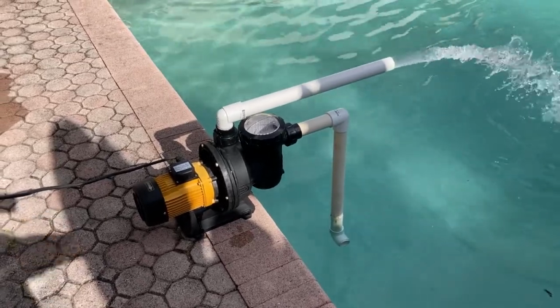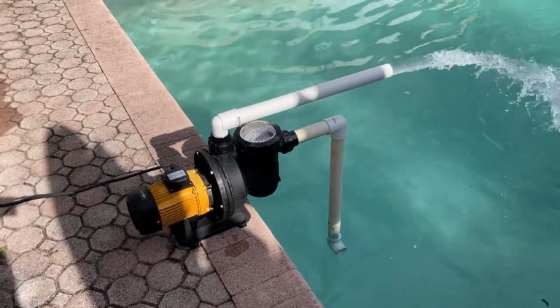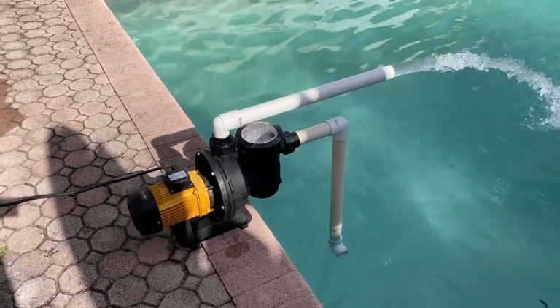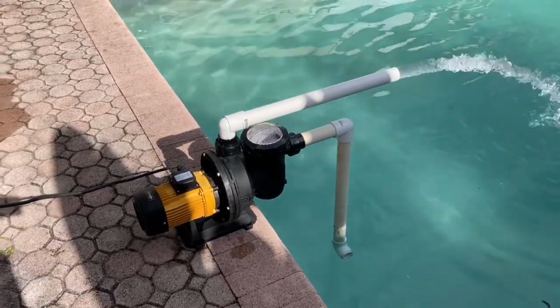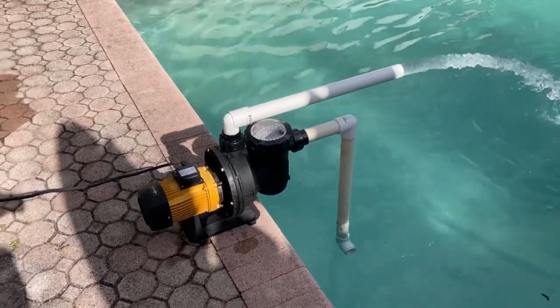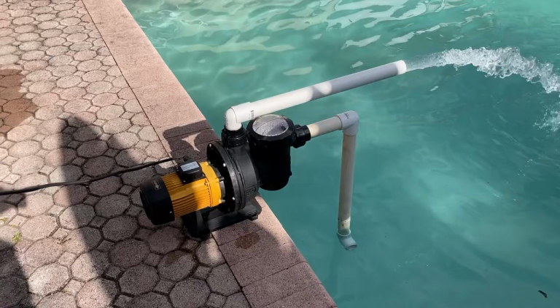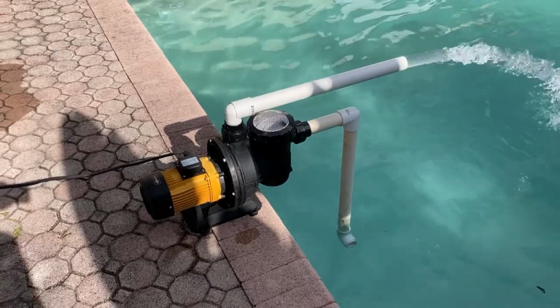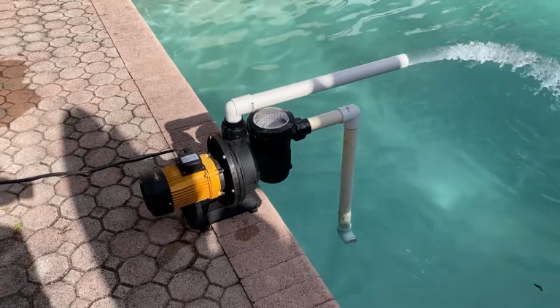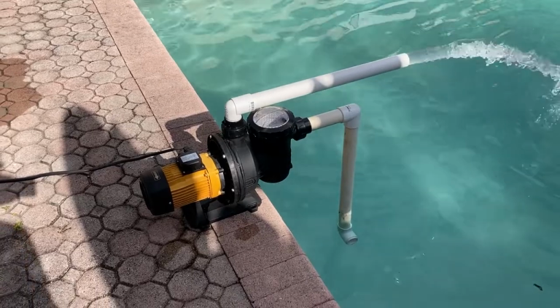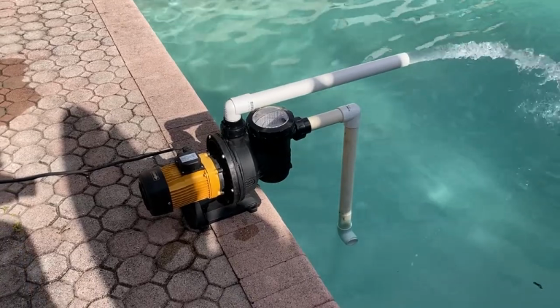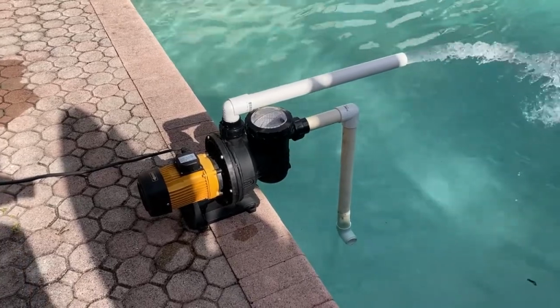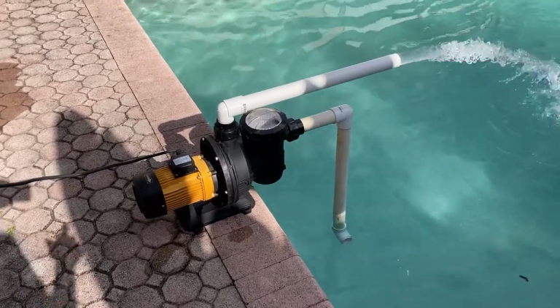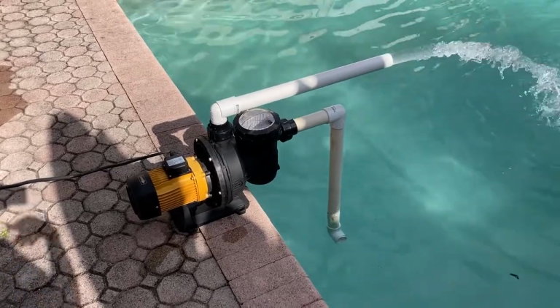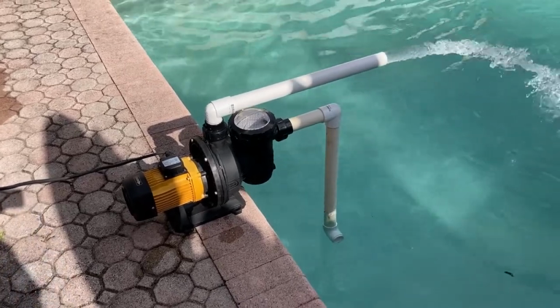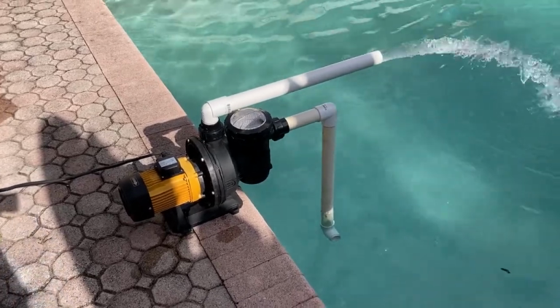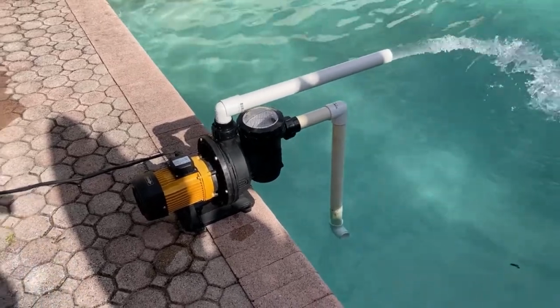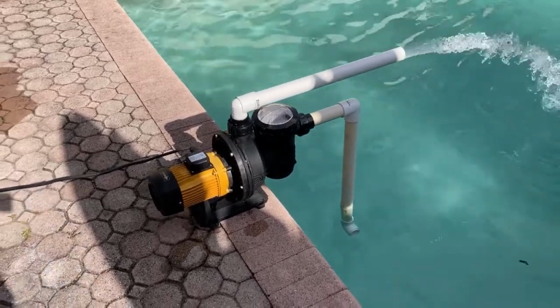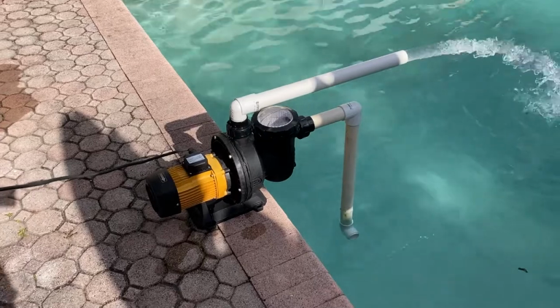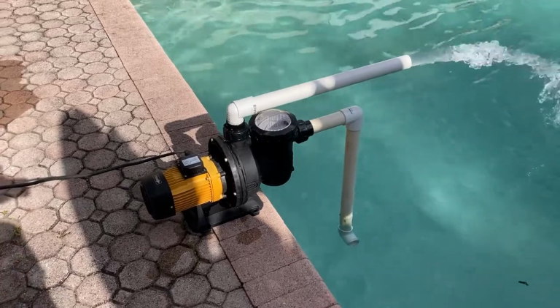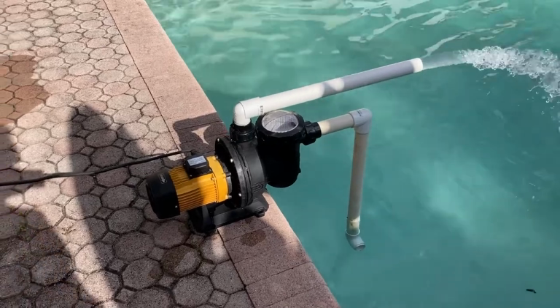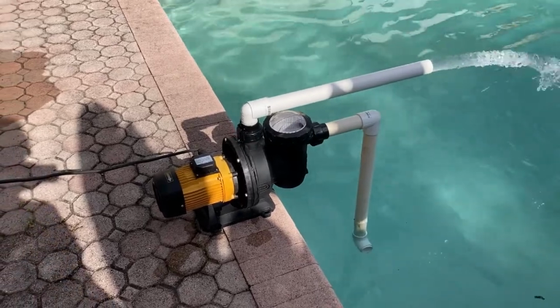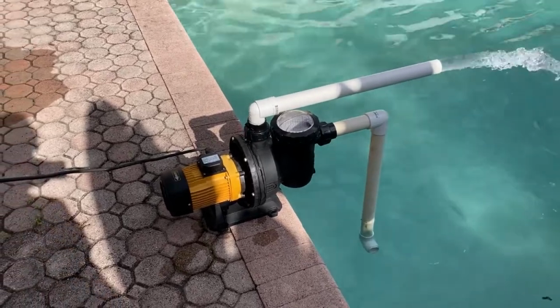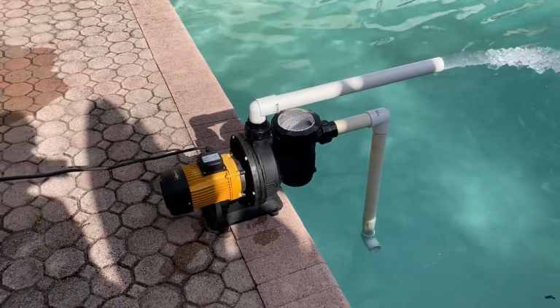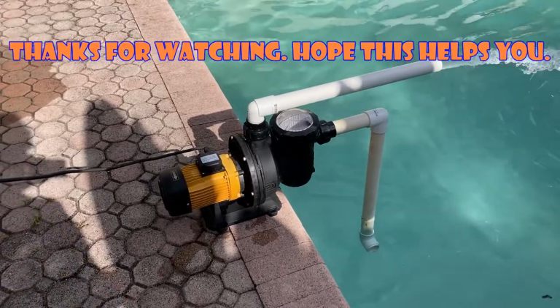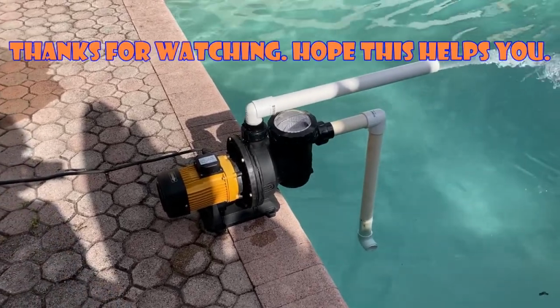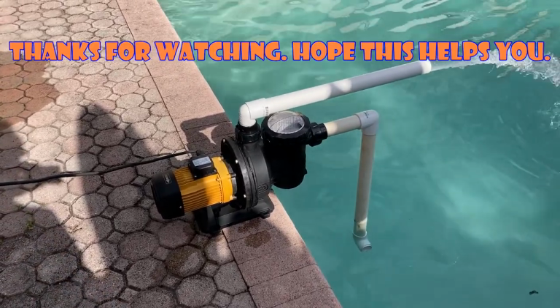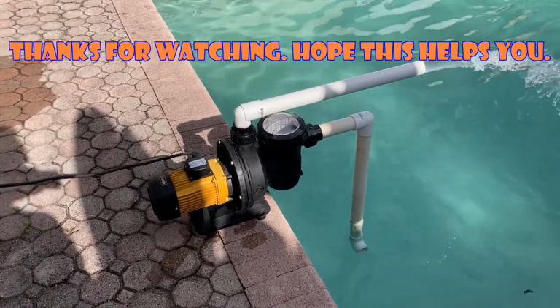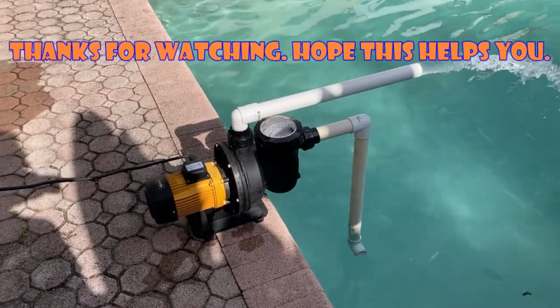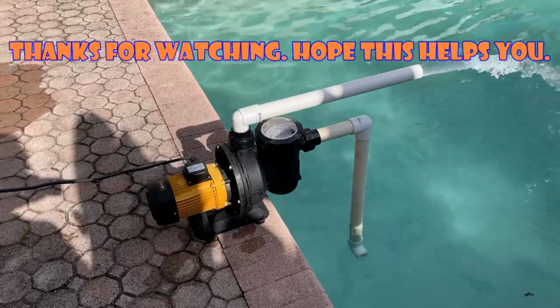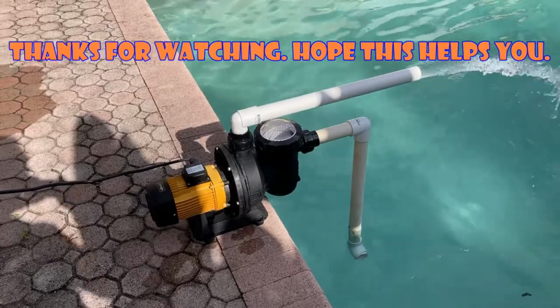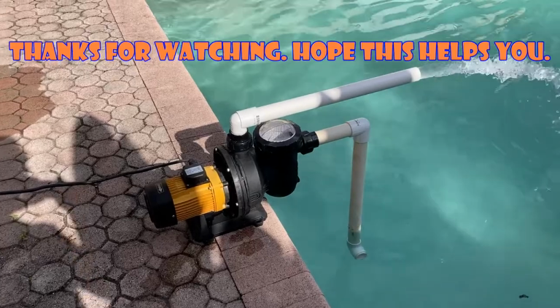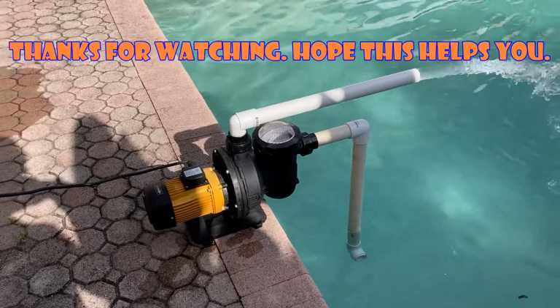The suction will need to be pretty strong because I'm going to tax it with the pool robot. Anyway, I'll show you the rest of the details of the installation as we go along — I just want you to see how it works.